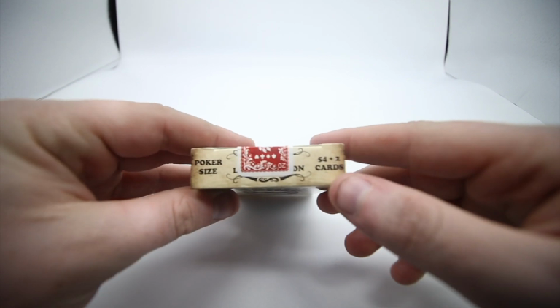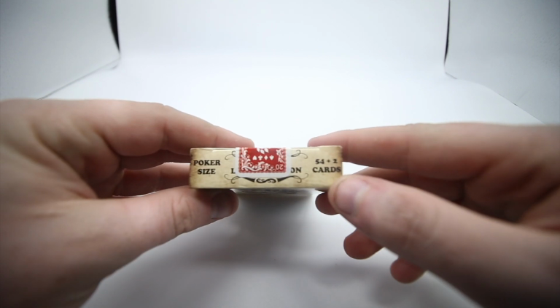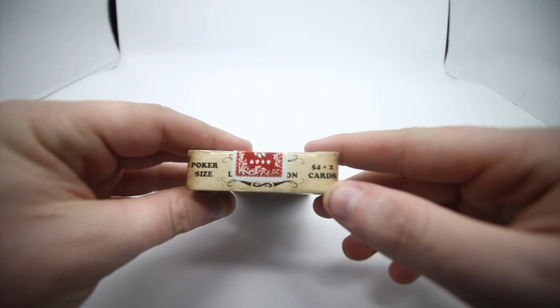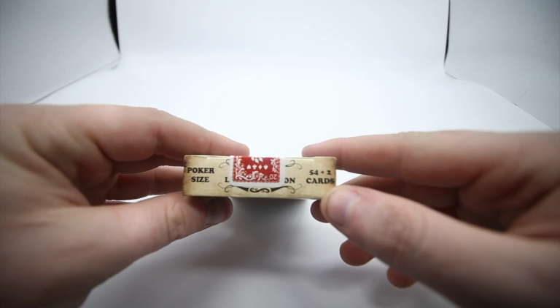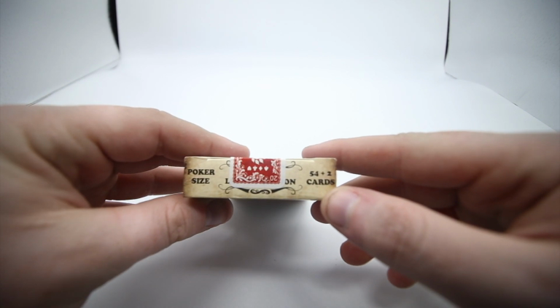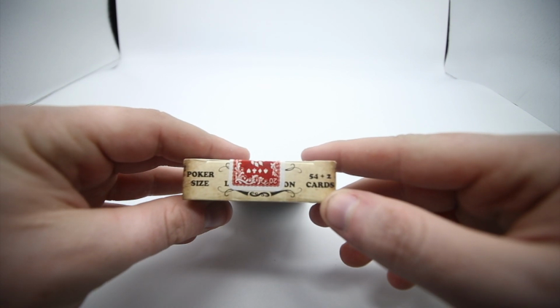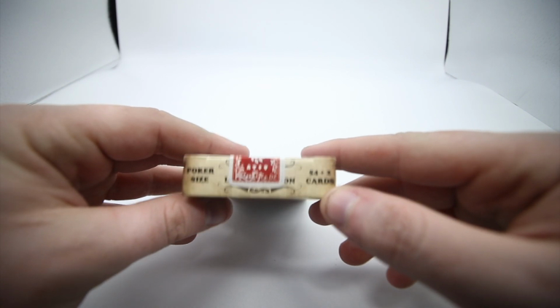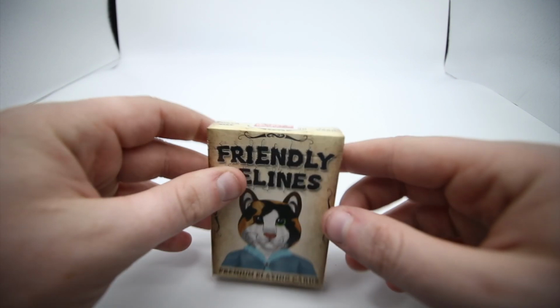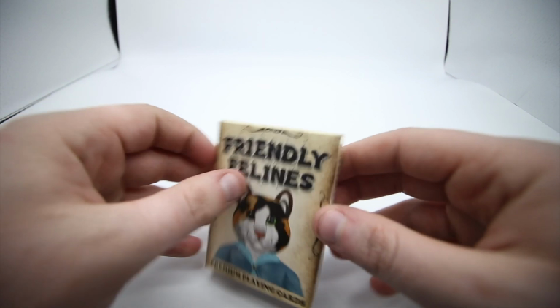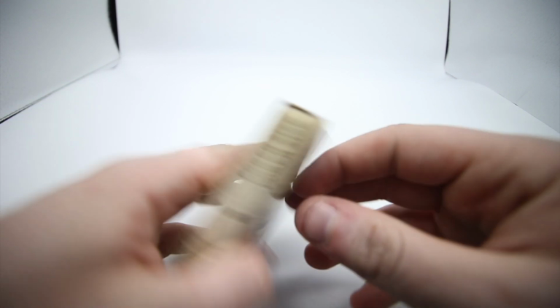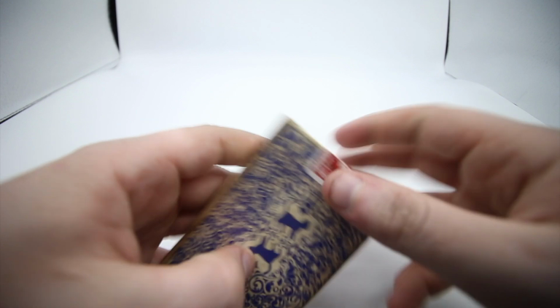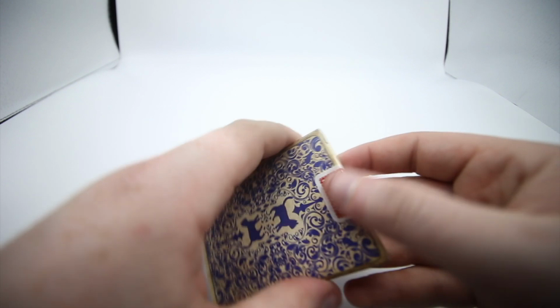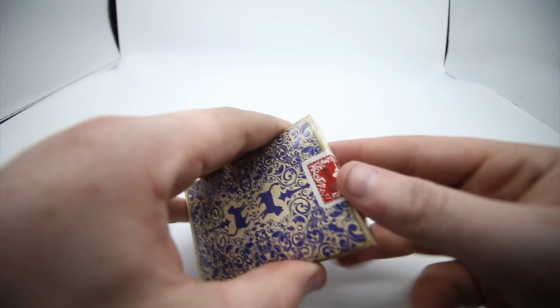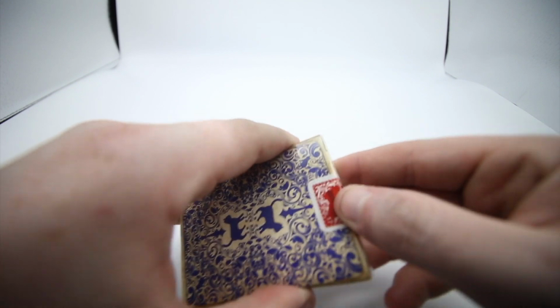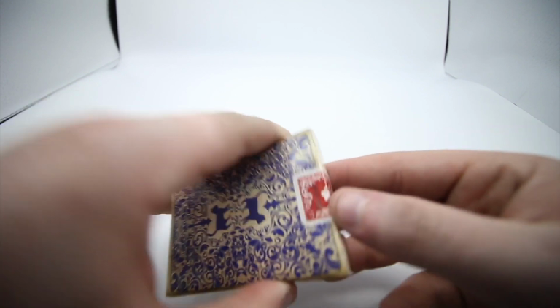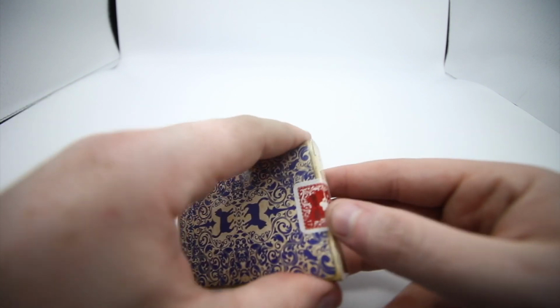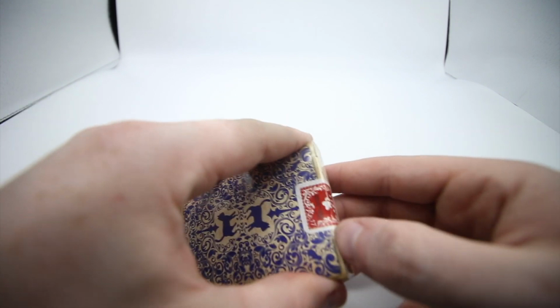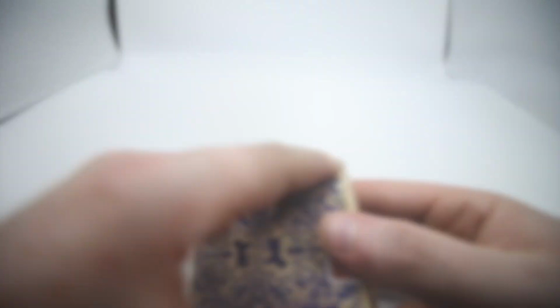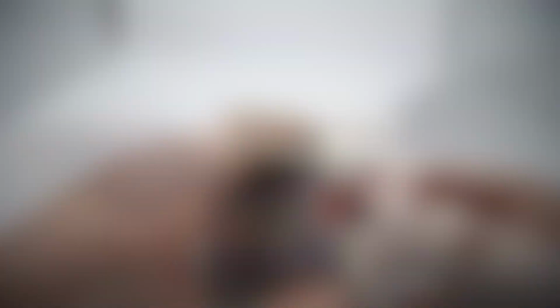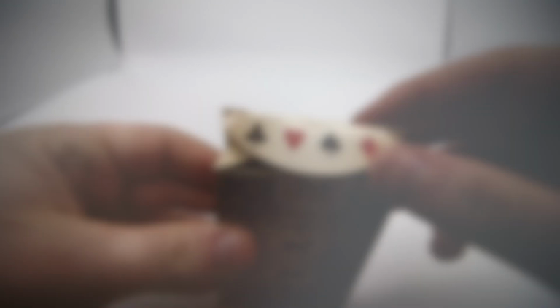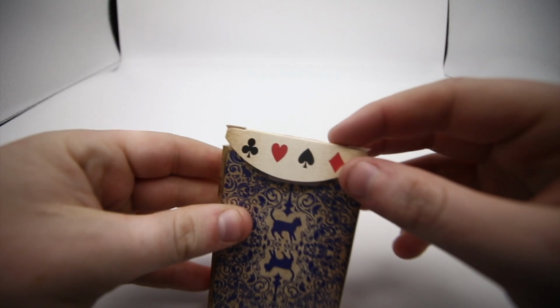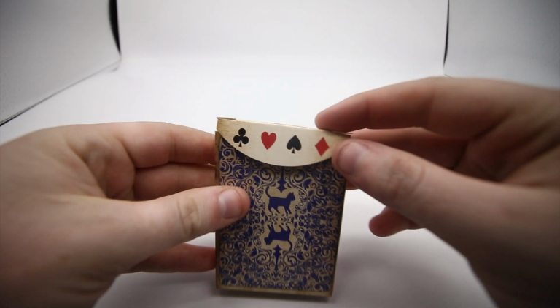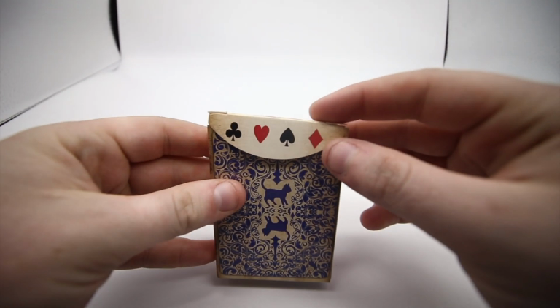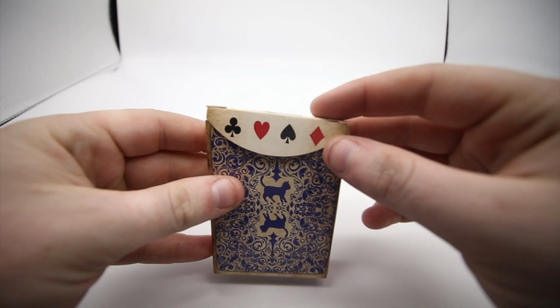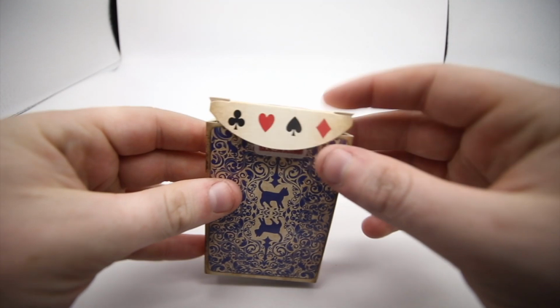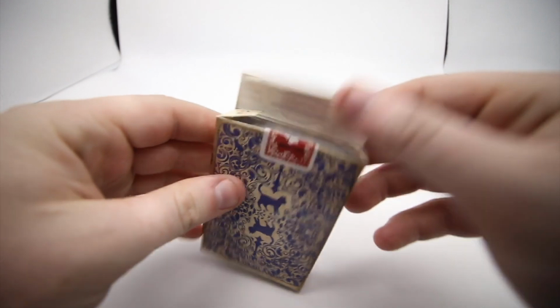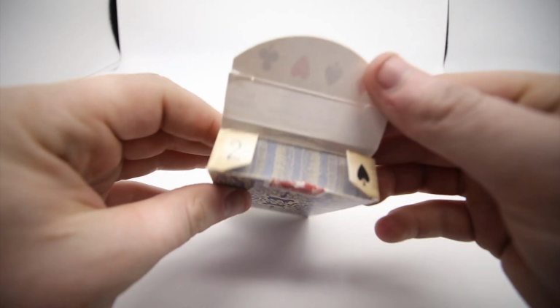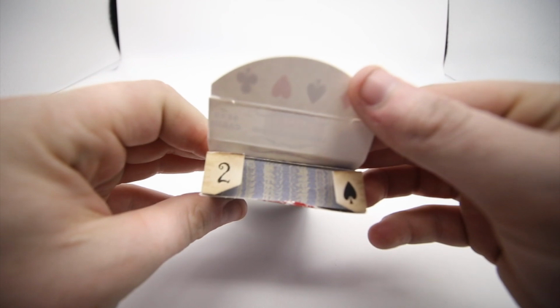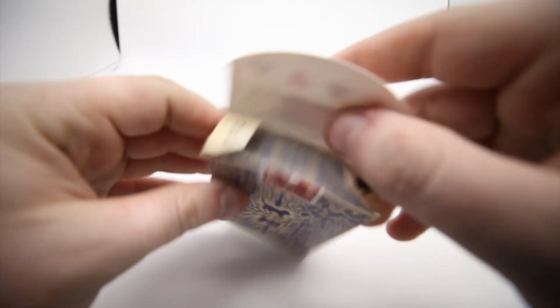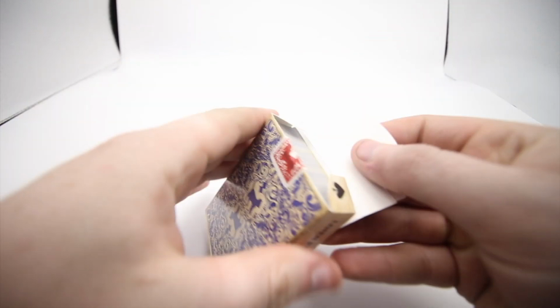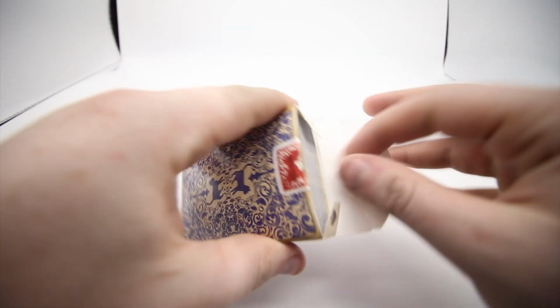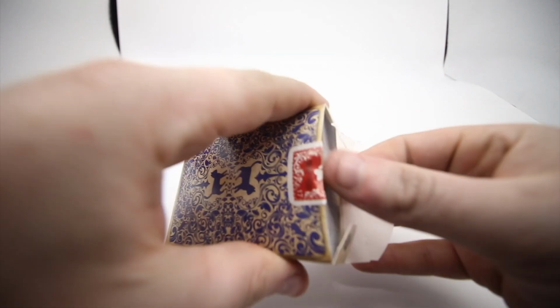On the top it has poker size and then 54 plus 2, so 56 cards total. Pop the tab open and it's got all the pips there, then the two of spades reveal.